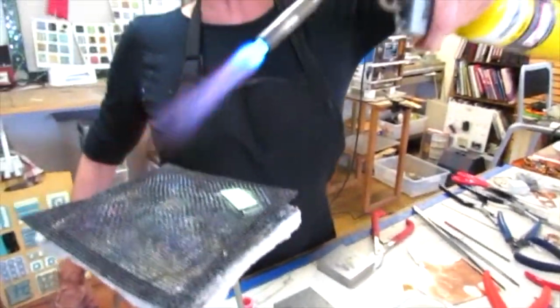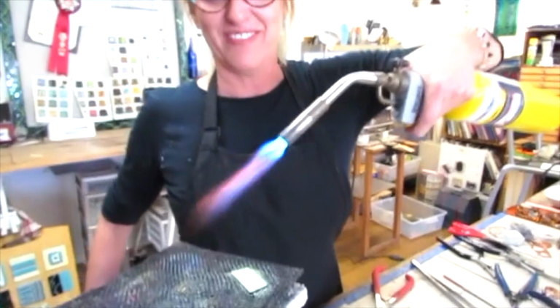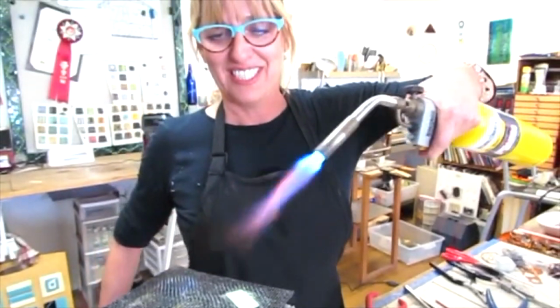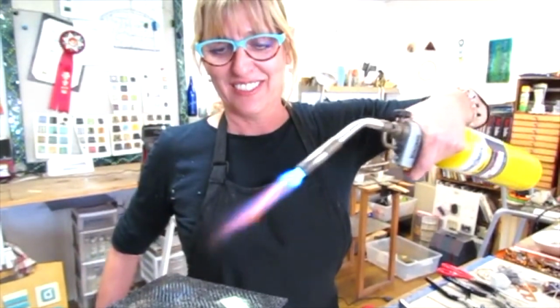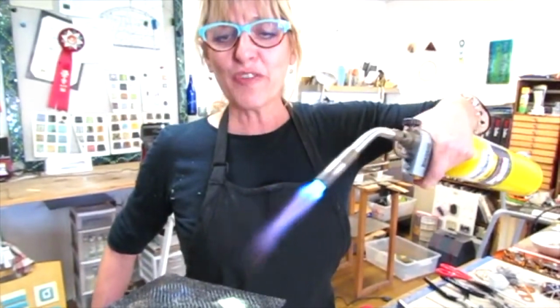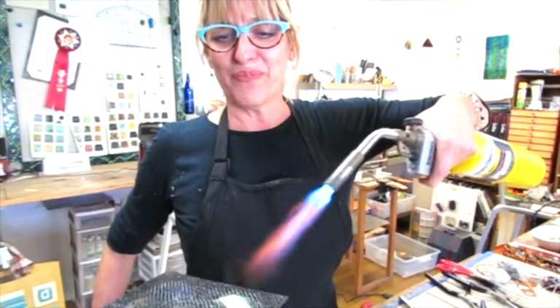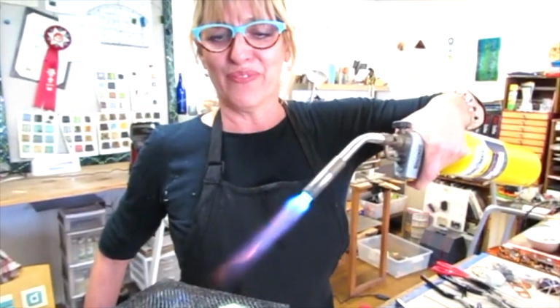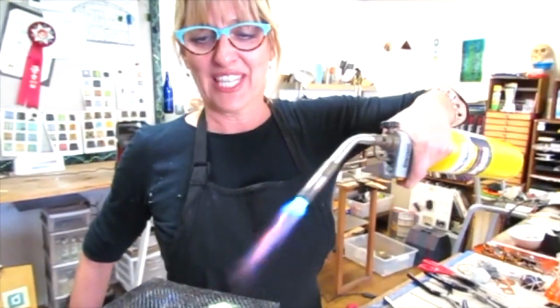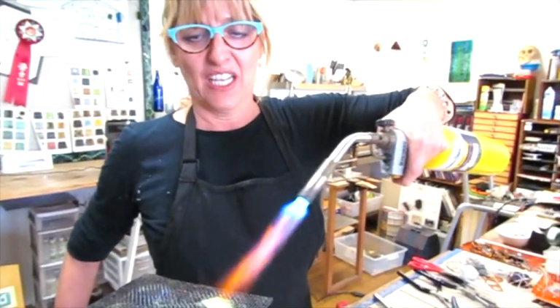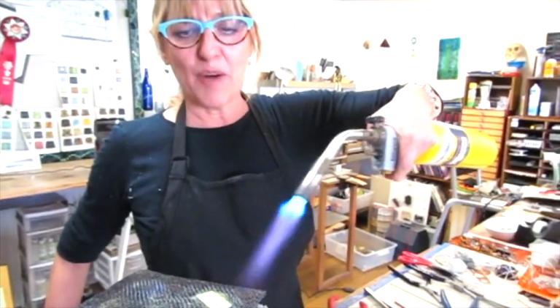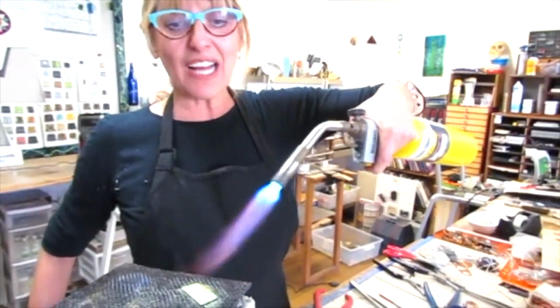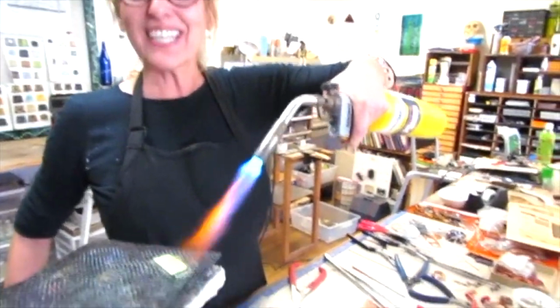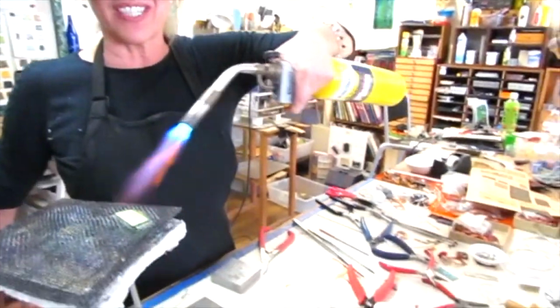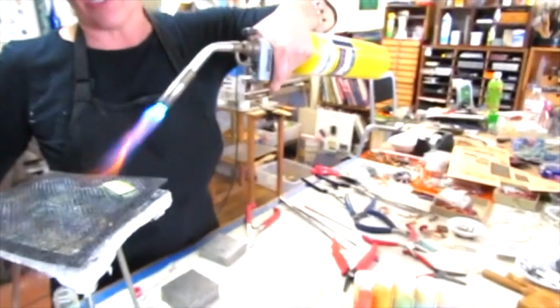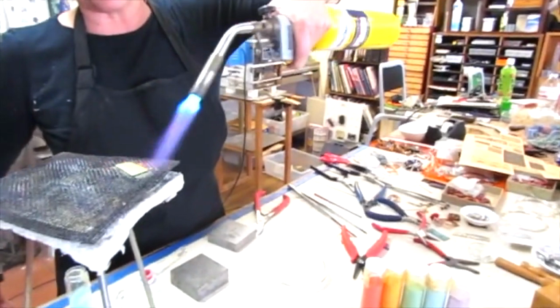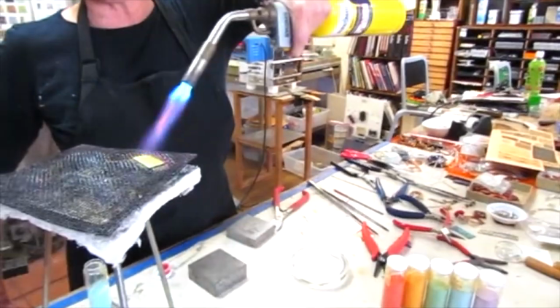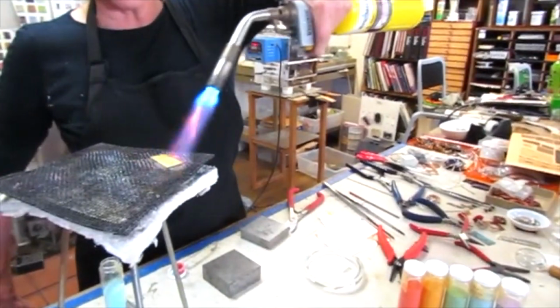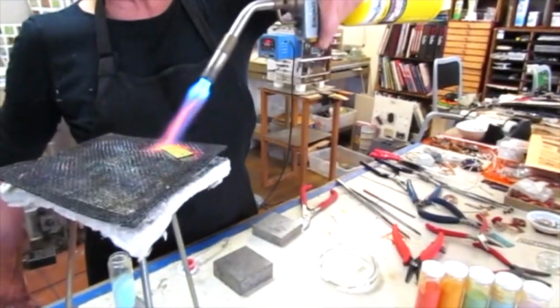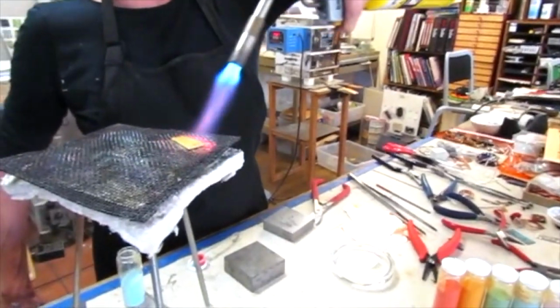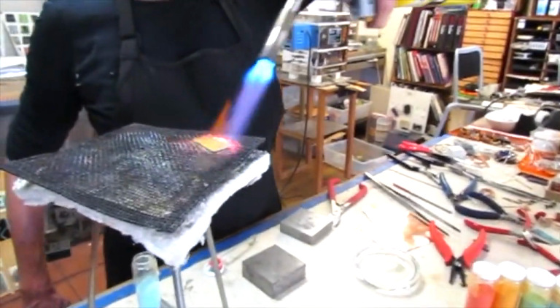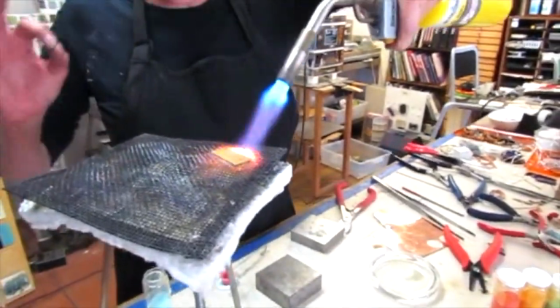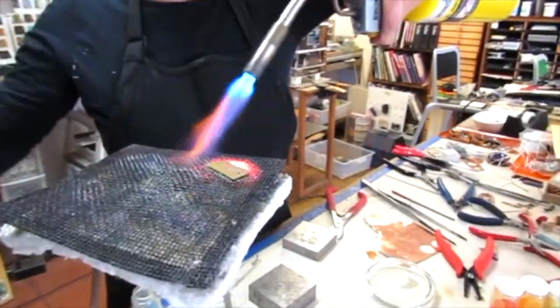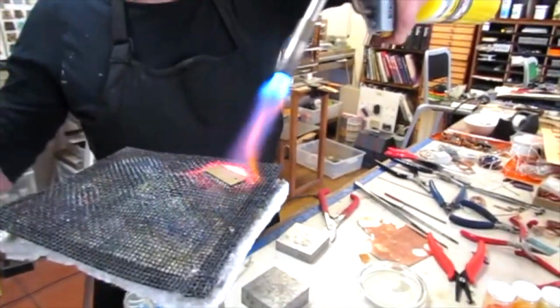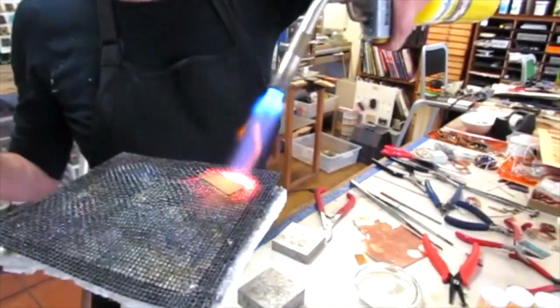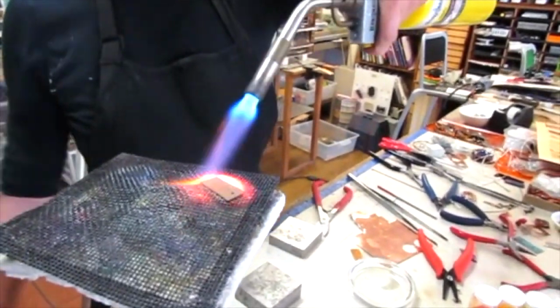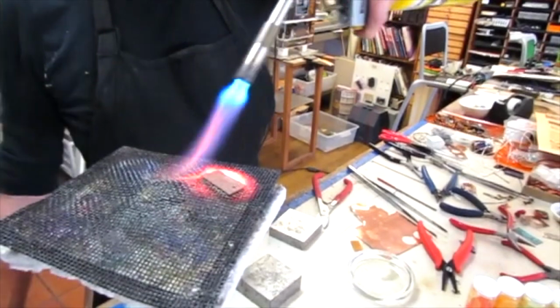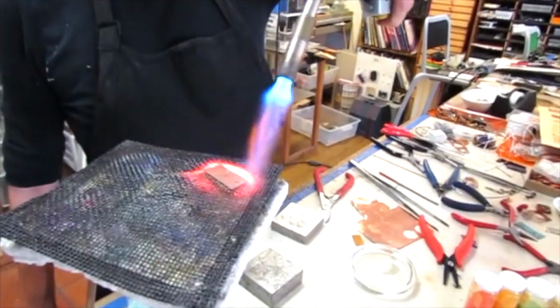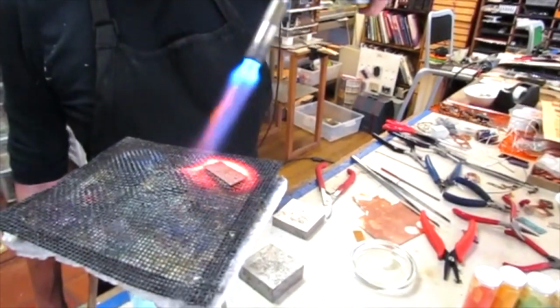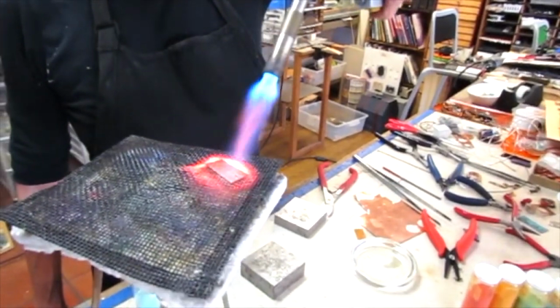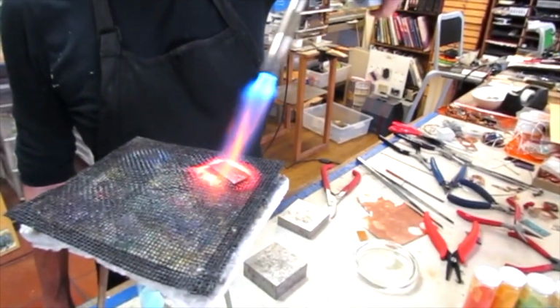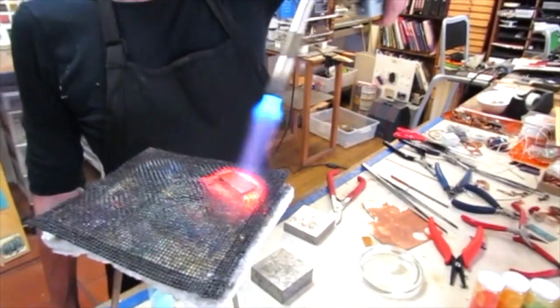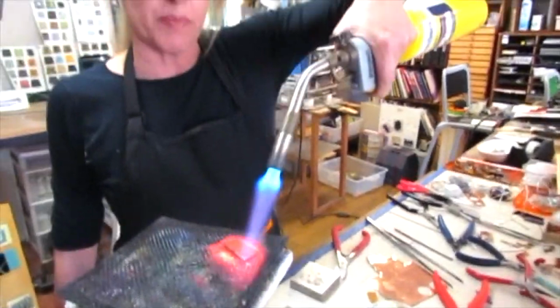I tend to put about four coats on. The color I'm working with today is called Robin's Egg Blue — it's Thompson's enamel. There are so many colors and shades; you can get enamels in just about every color of the rainbow.